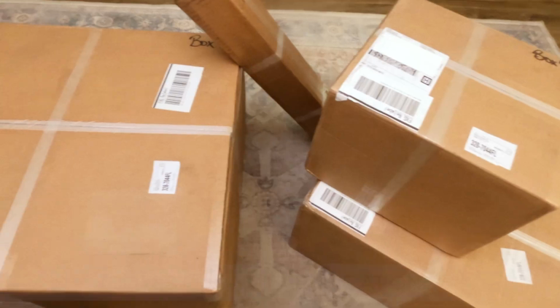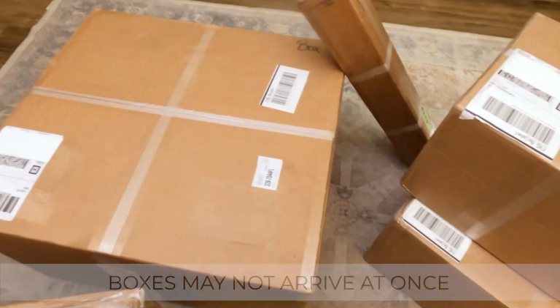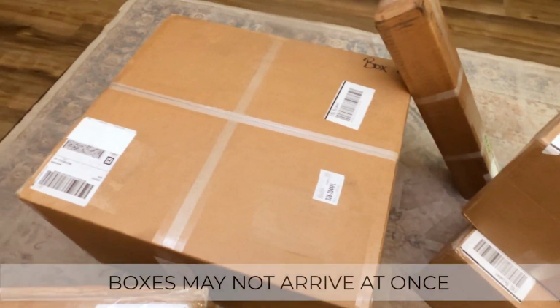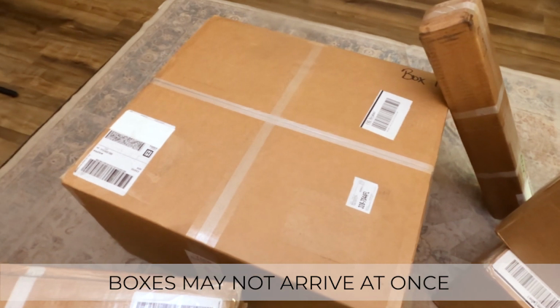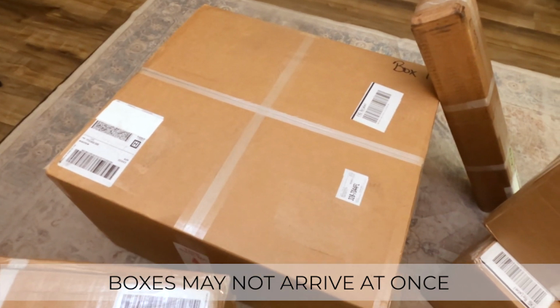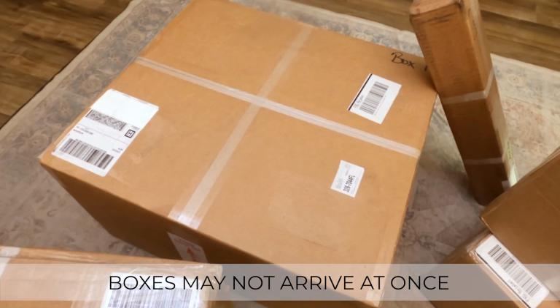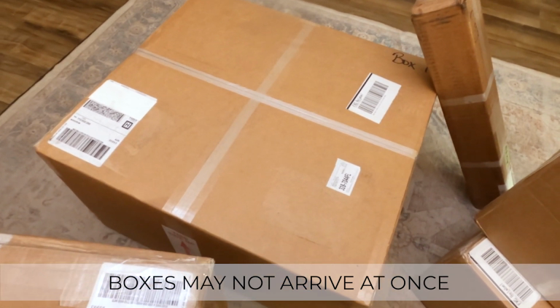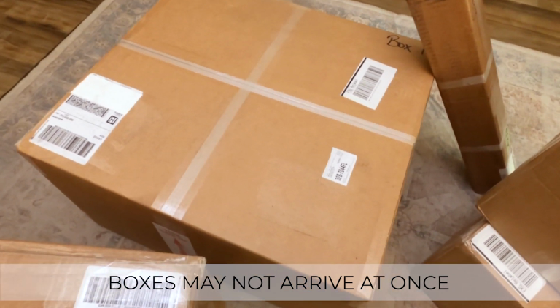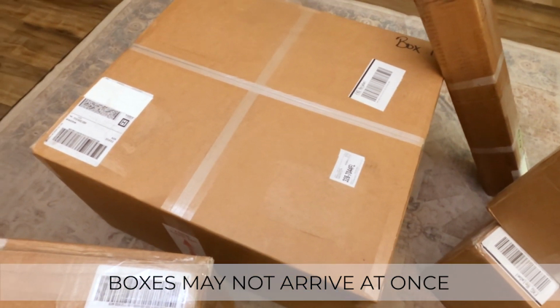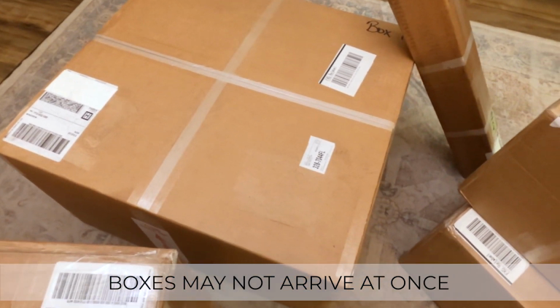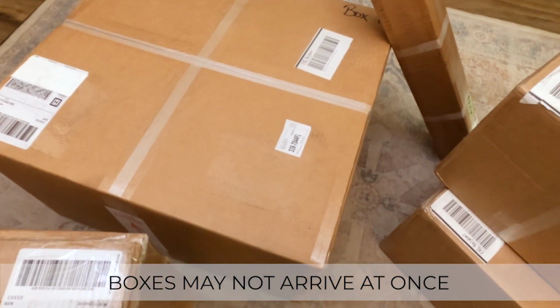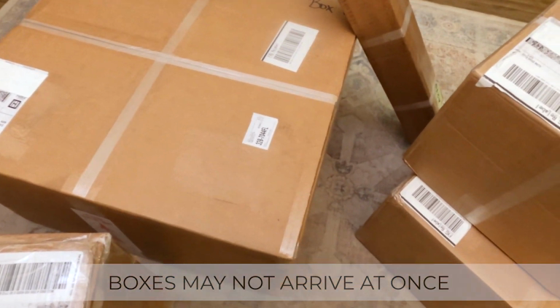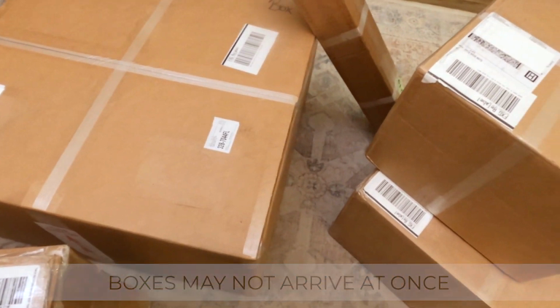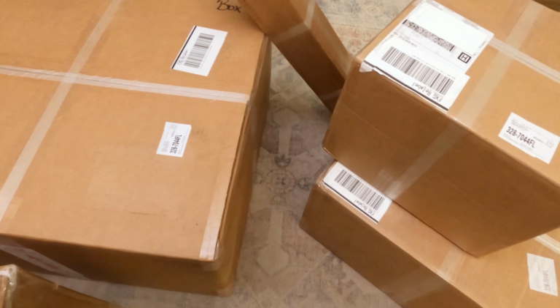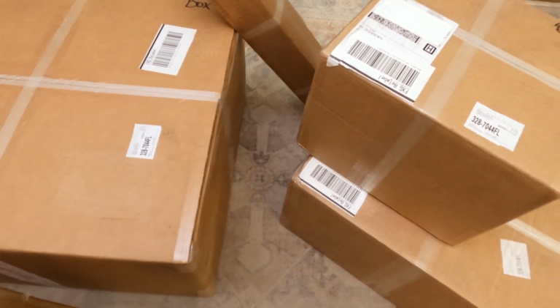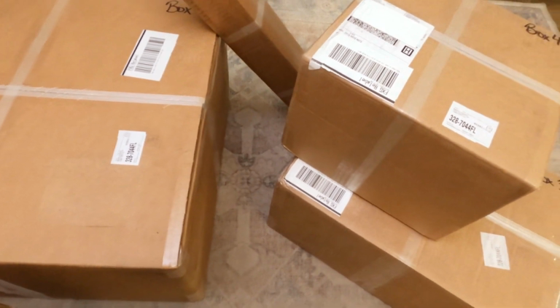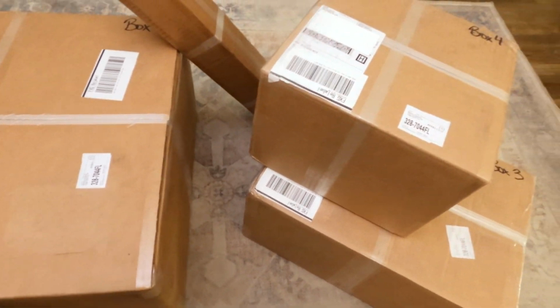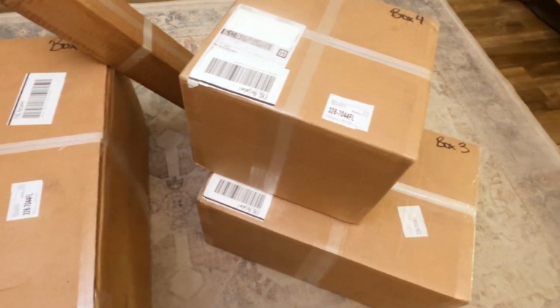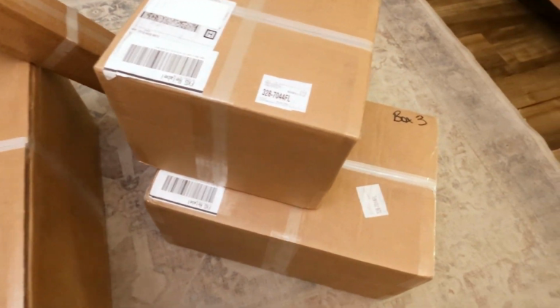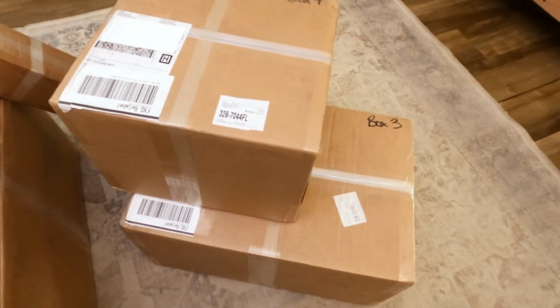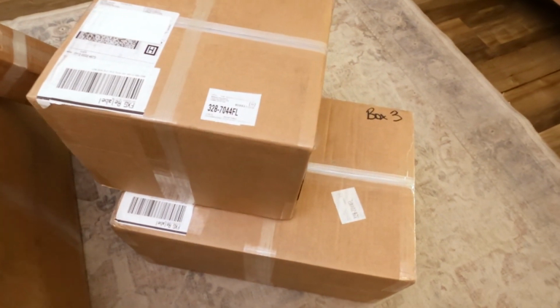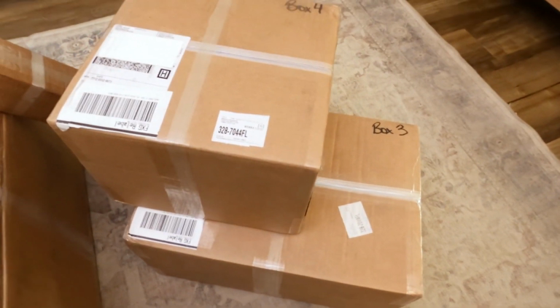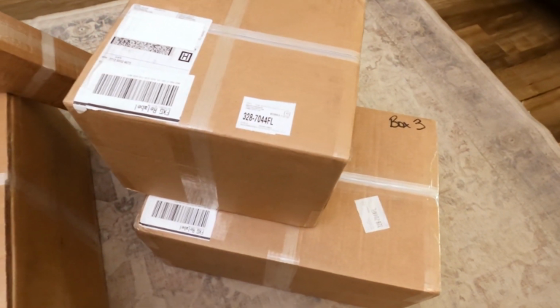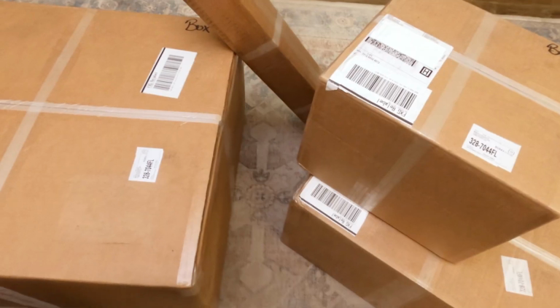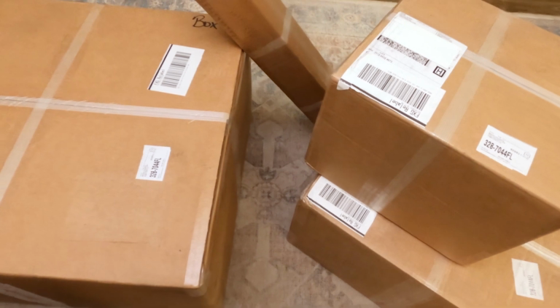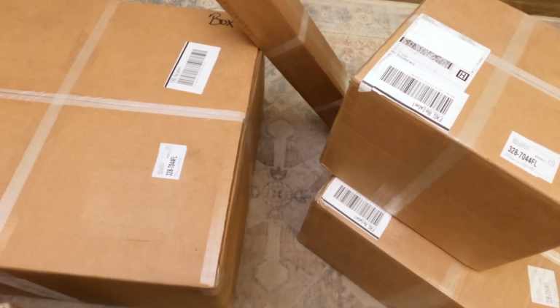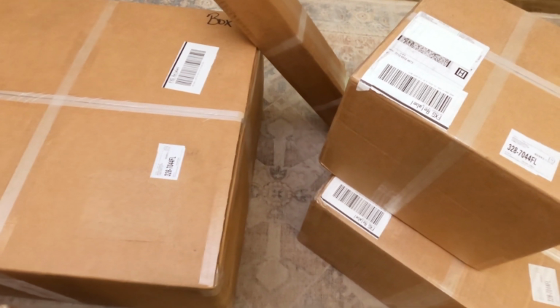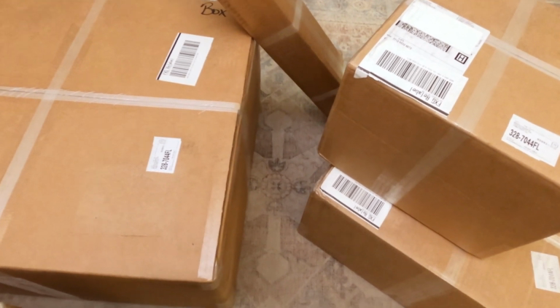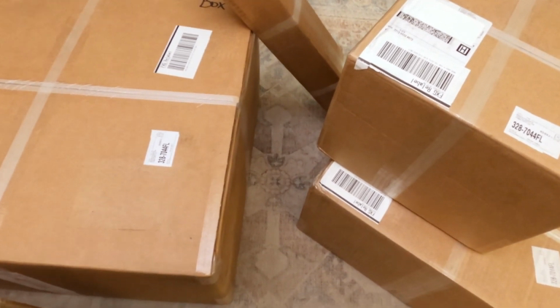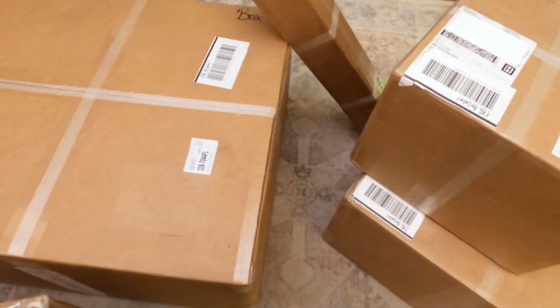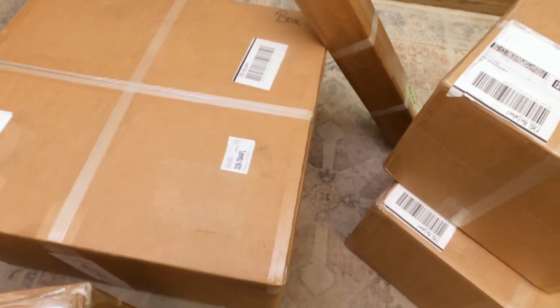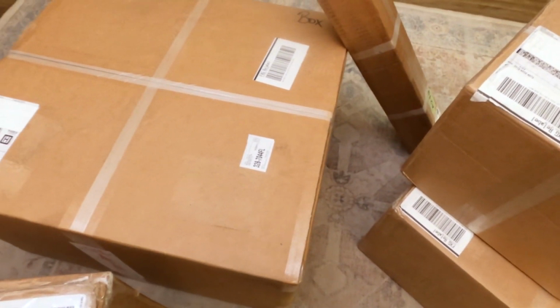All your boxes may not arrive at one time, so be patient. Although they are typically shipped together, they are not always handled together, so some may be delayed. Give it some time and patience, keep track of the tracking numbers that were sent to you, and watch for all your boxes.